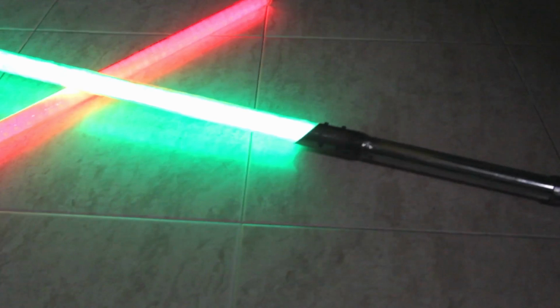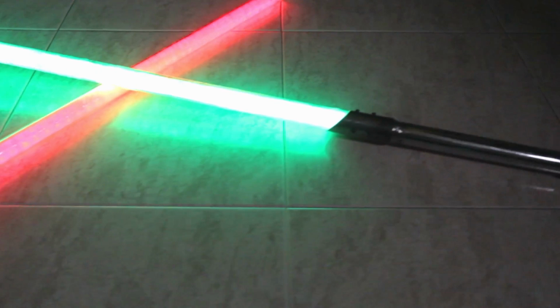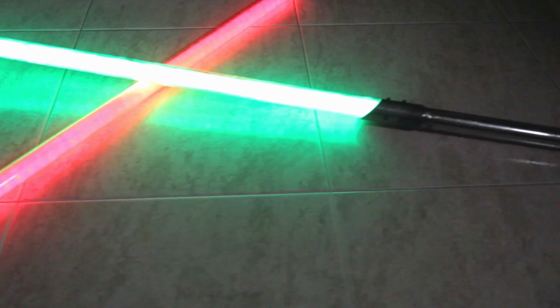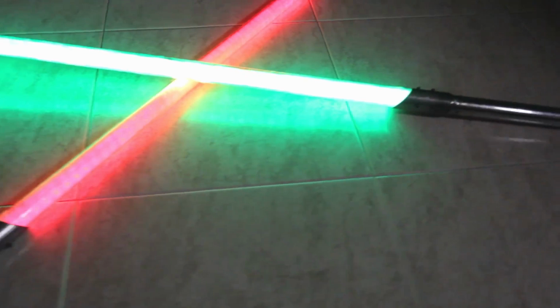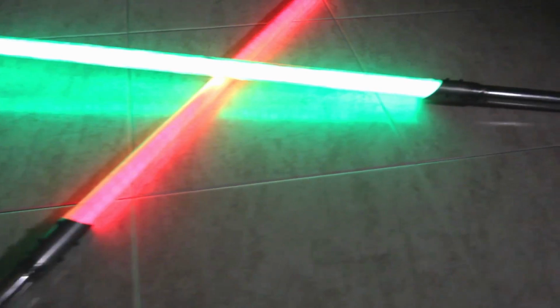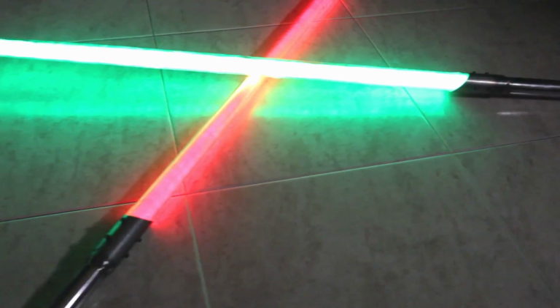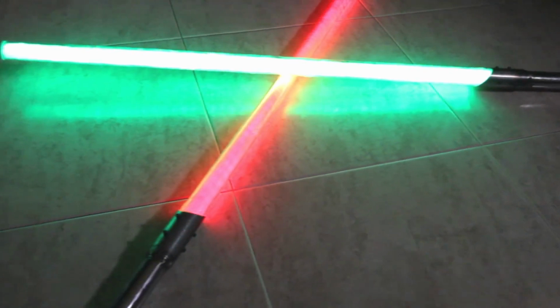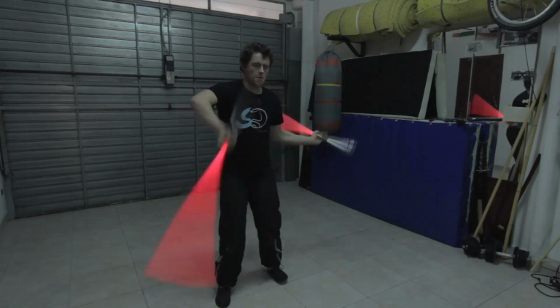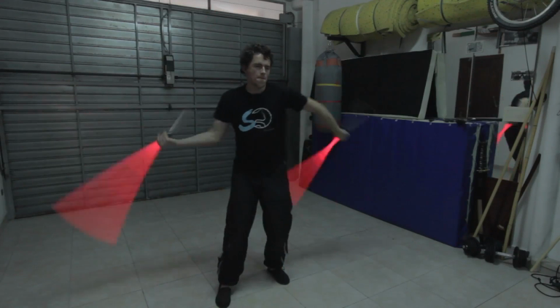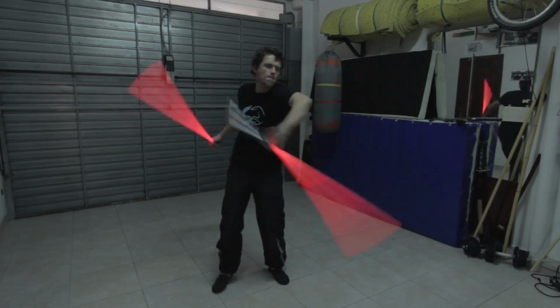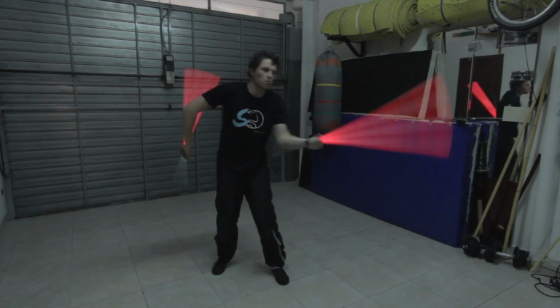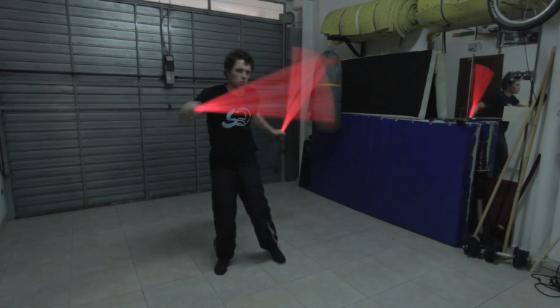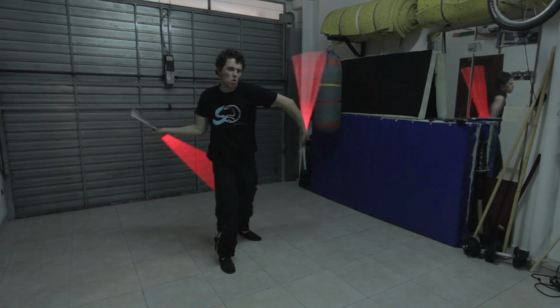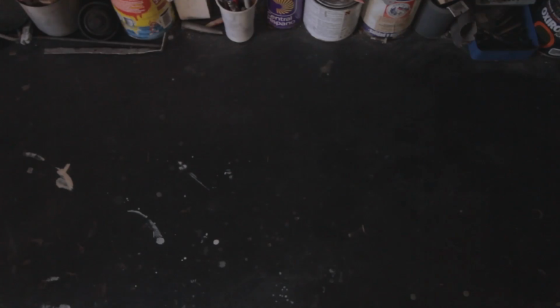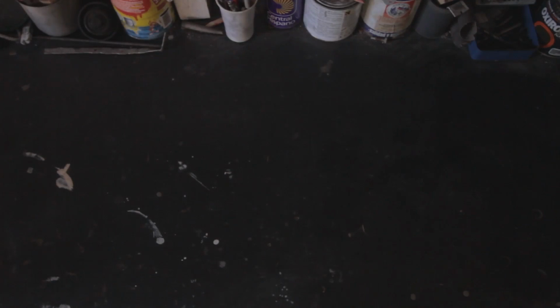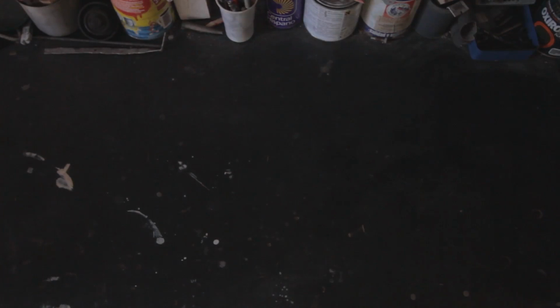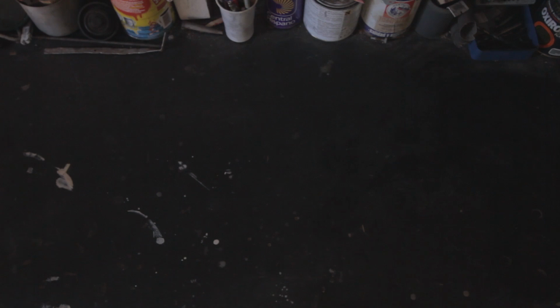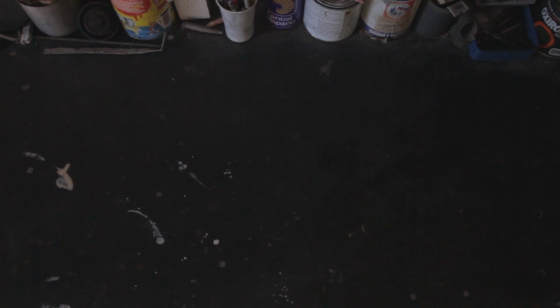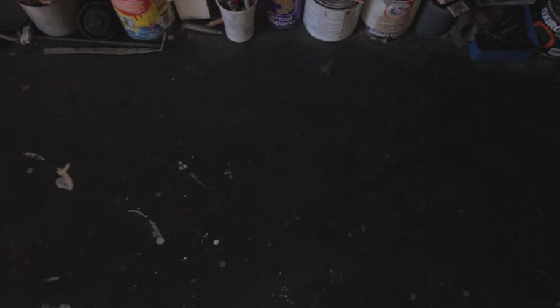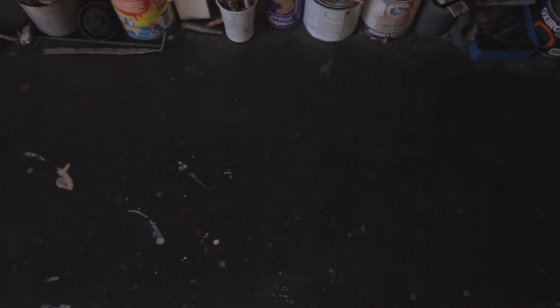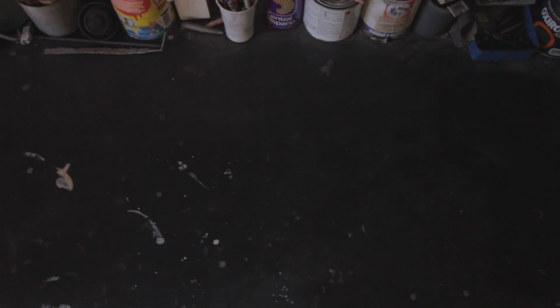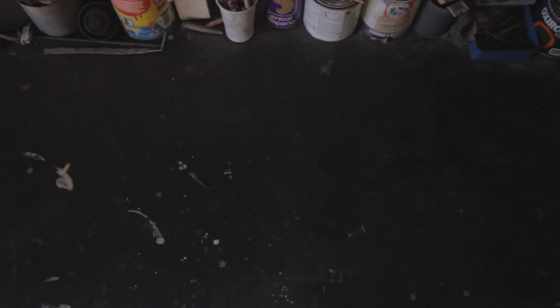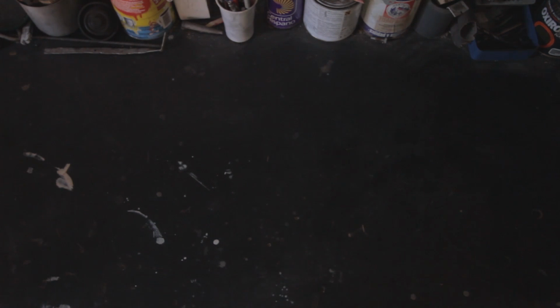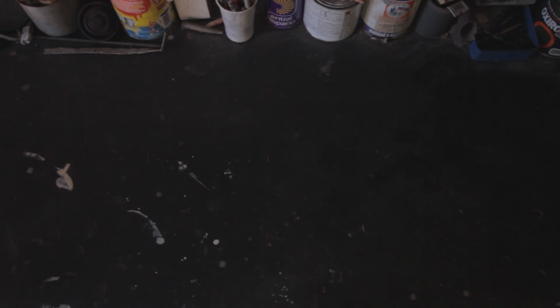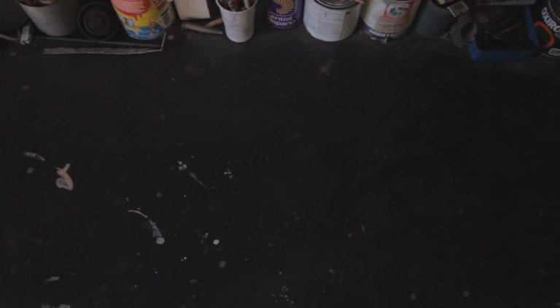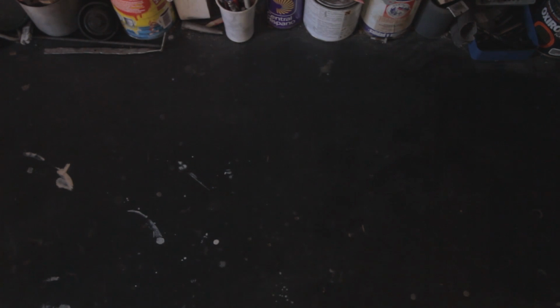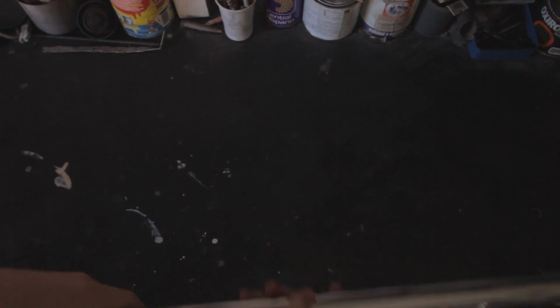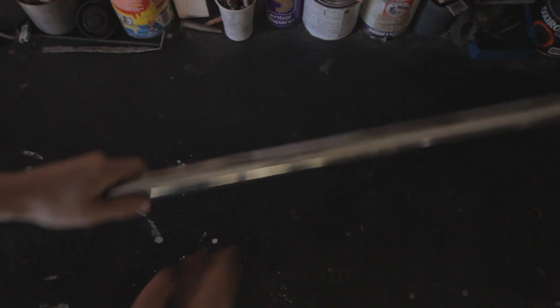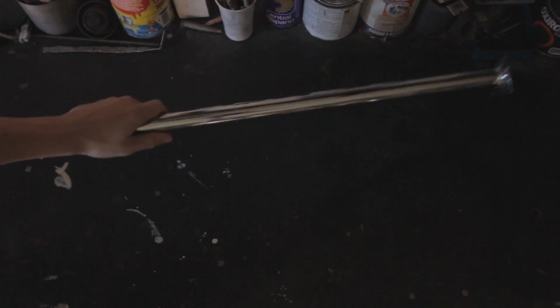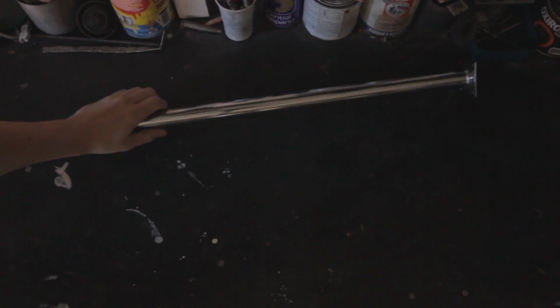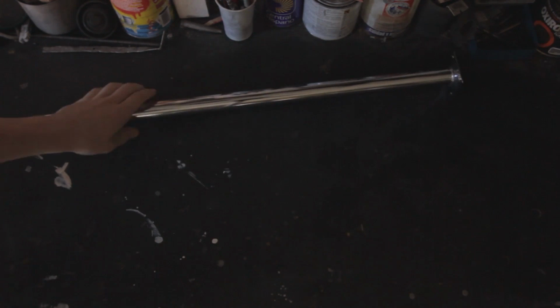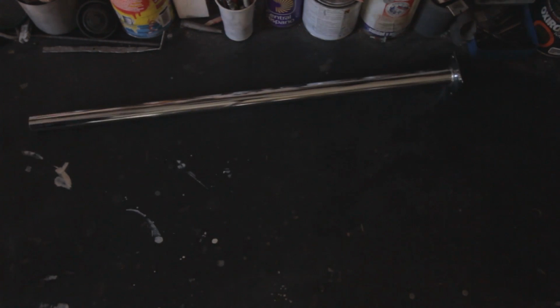In this video we are going to do an easy DIY lightsaber. First of all we are doing the handle. There are a lot of ways to do it, with wood or plastic tubes, but I decided to do it with metal.